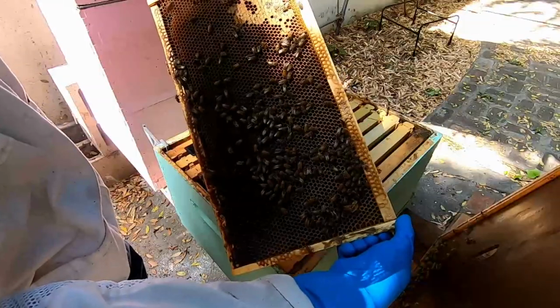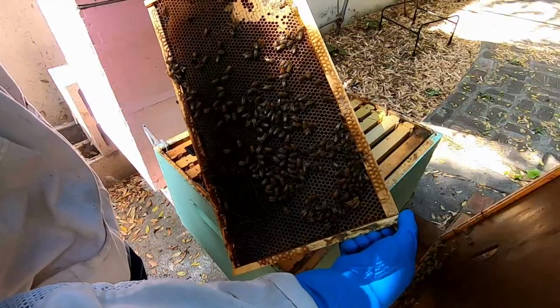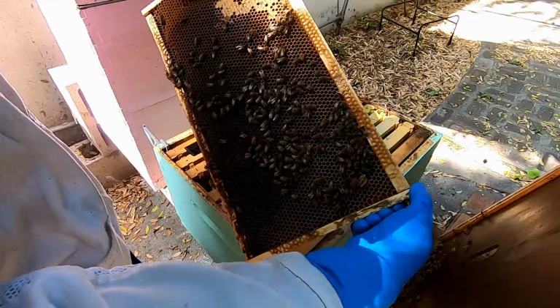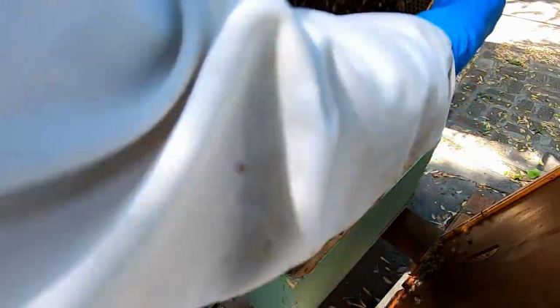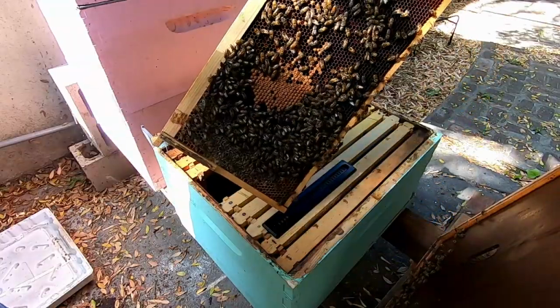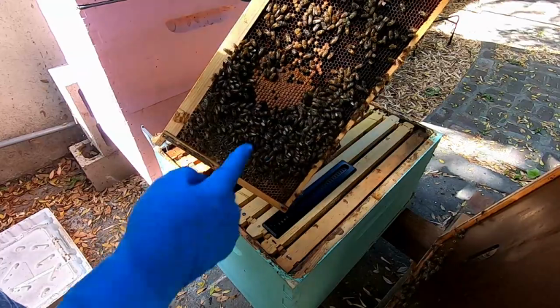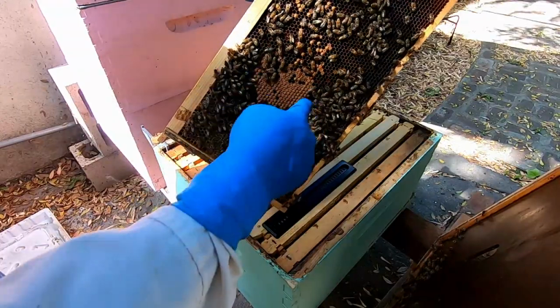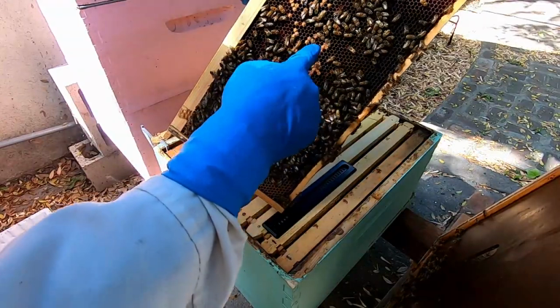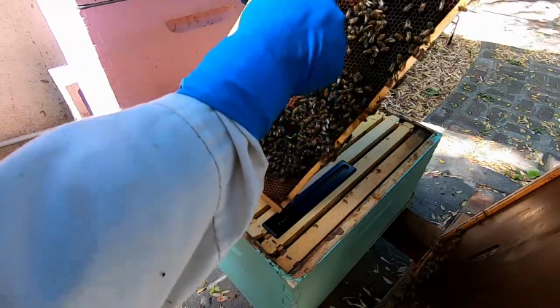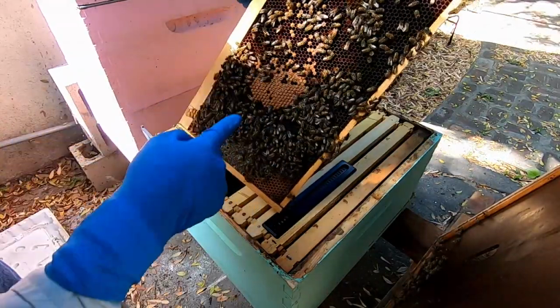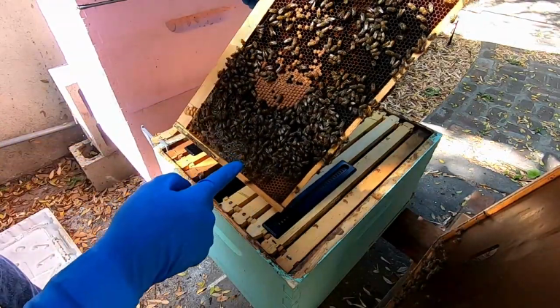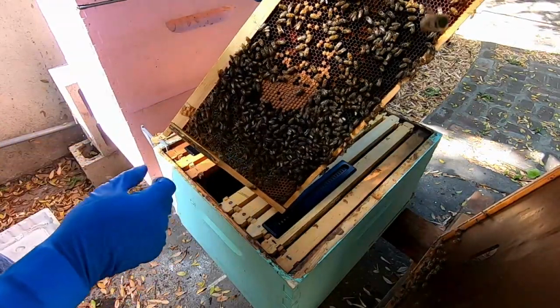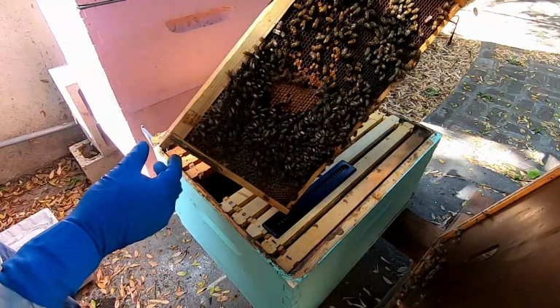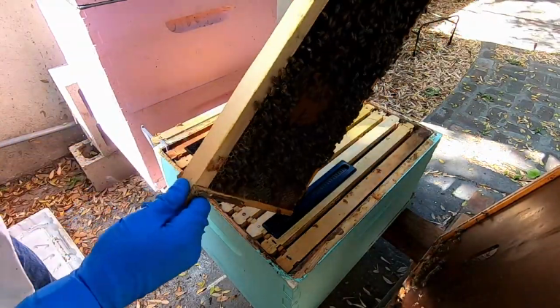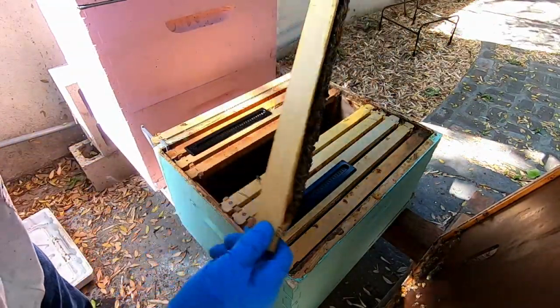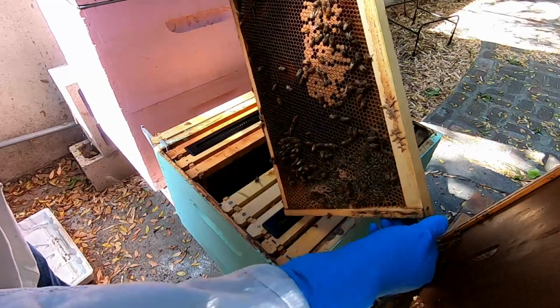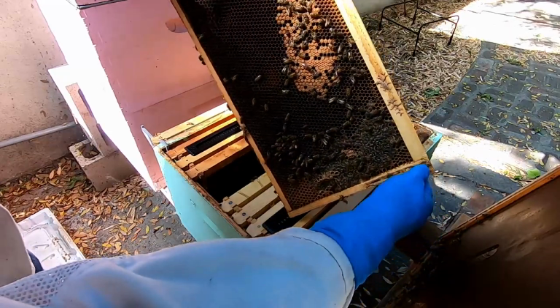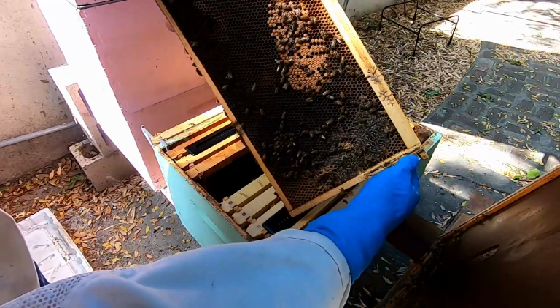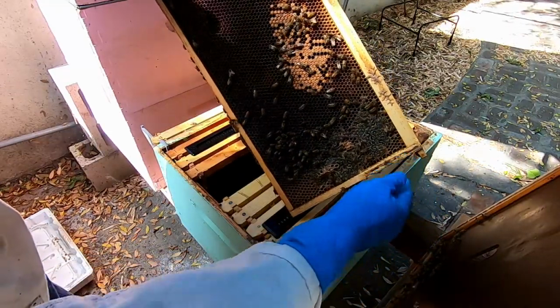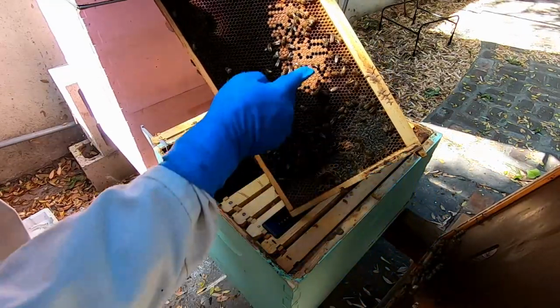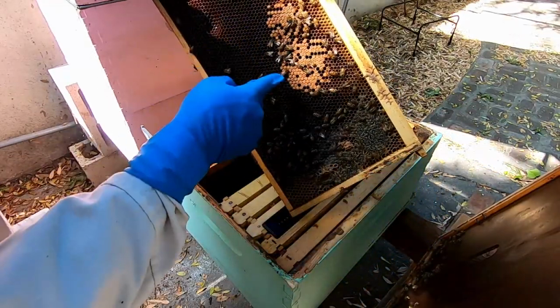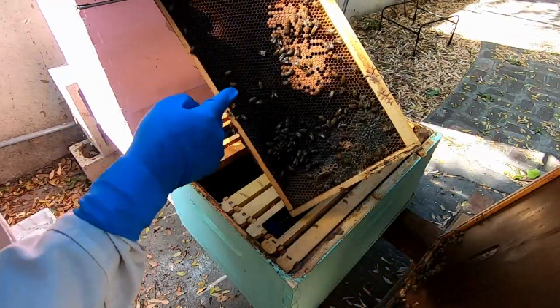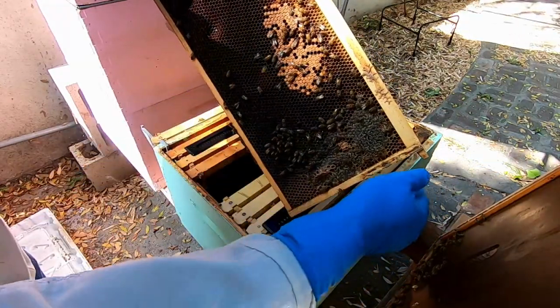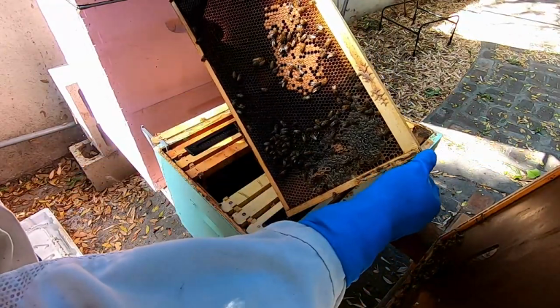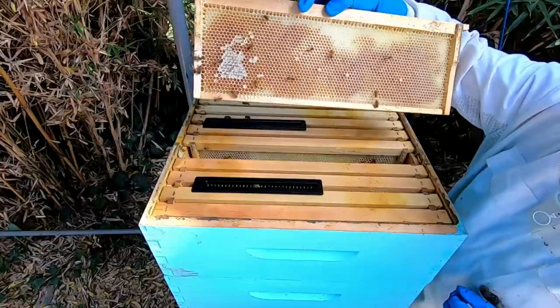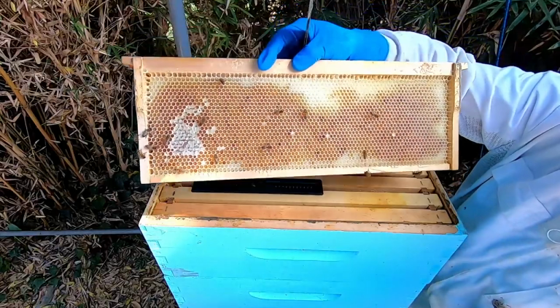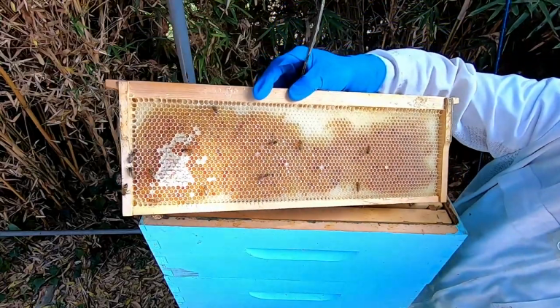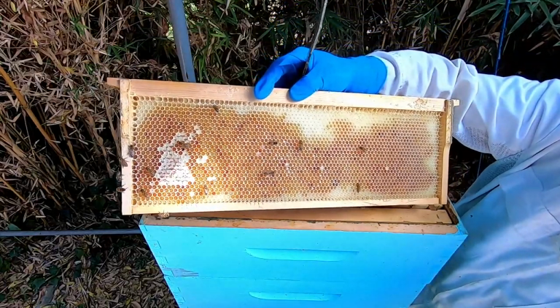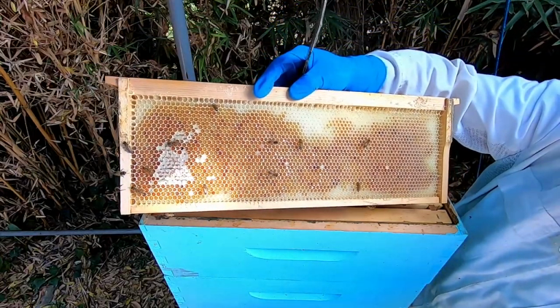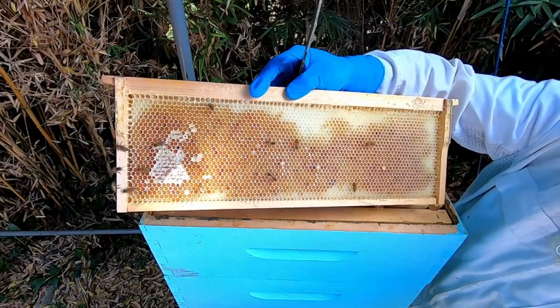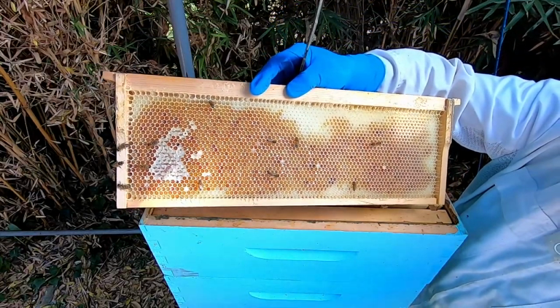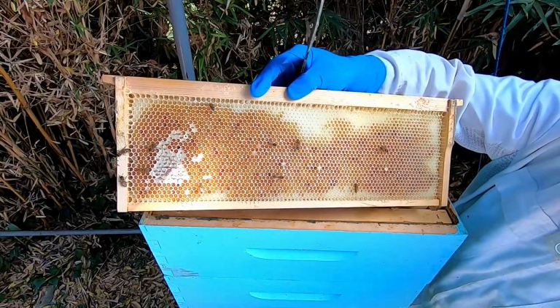Green hive — bringing in honey. Green hive brood, a lot of pollen. More brood here but not a ton. Oh, they're bringing in honey. Hope they cap it soon.